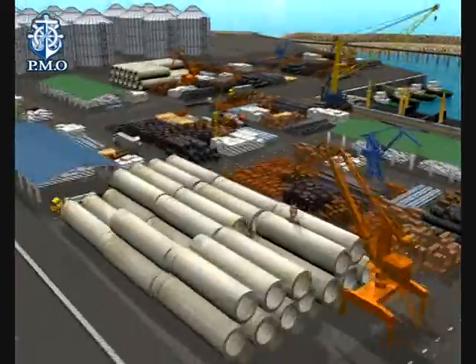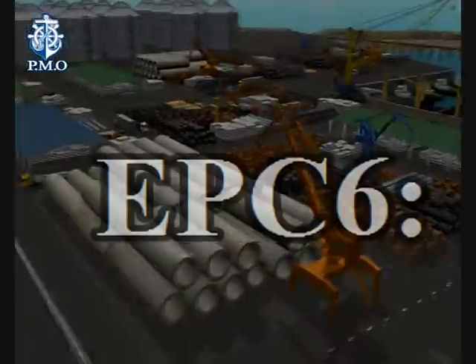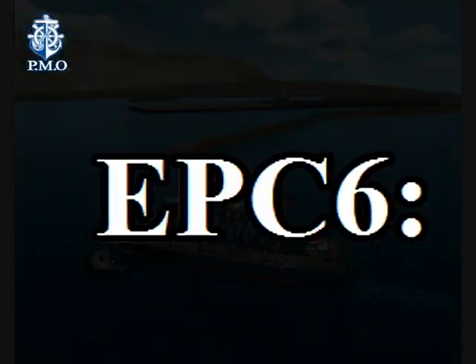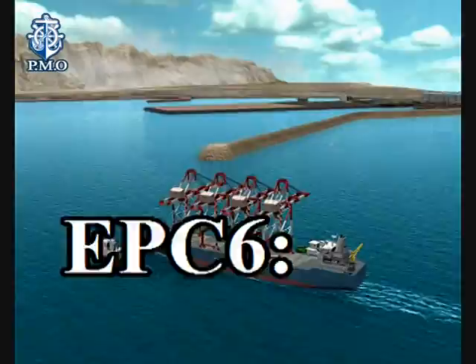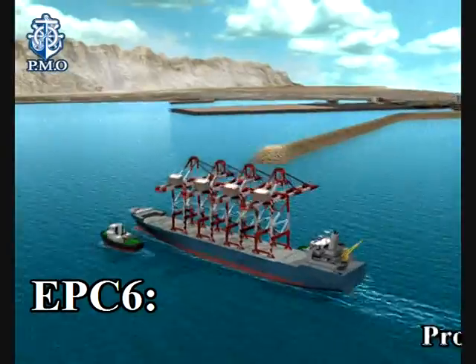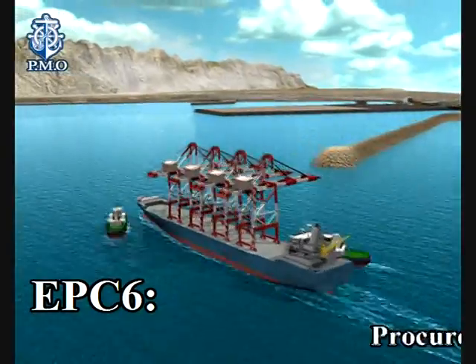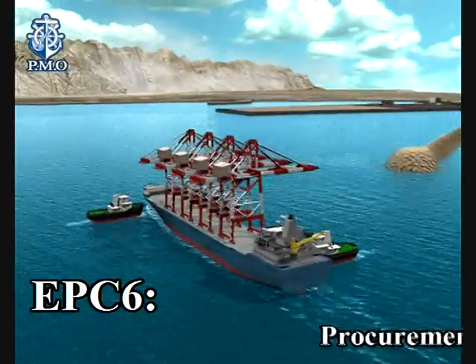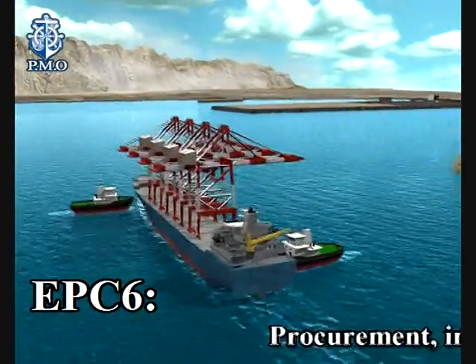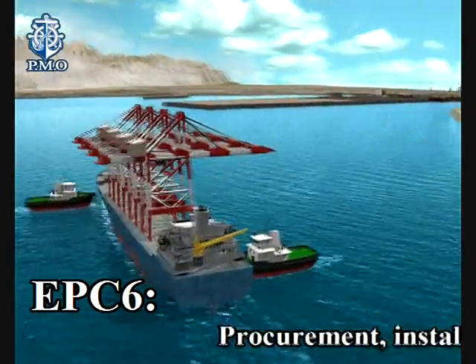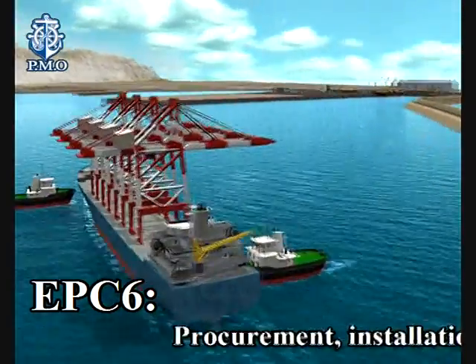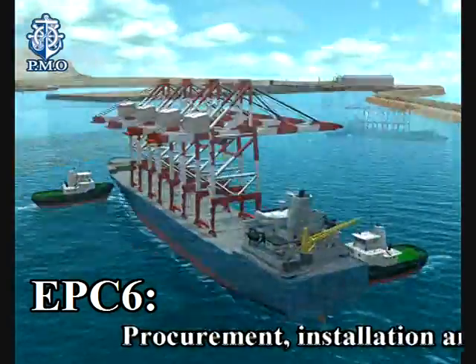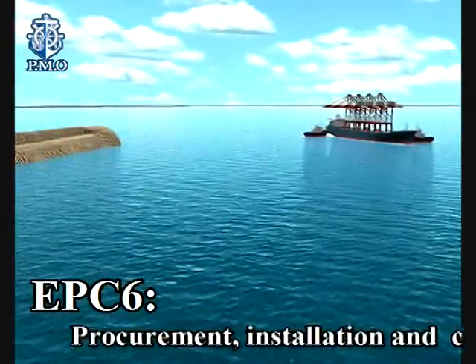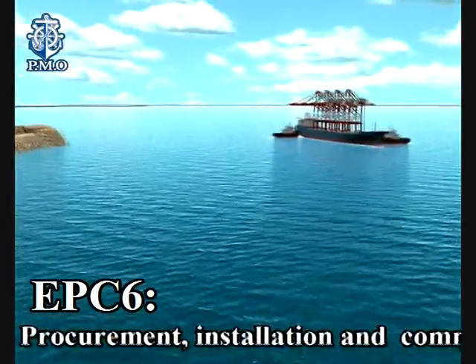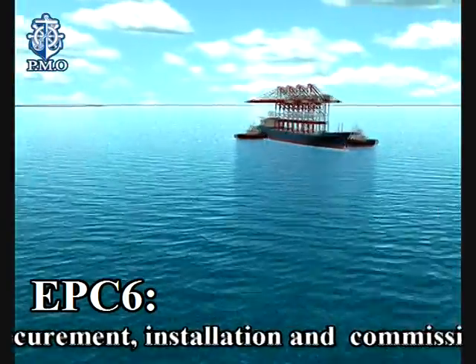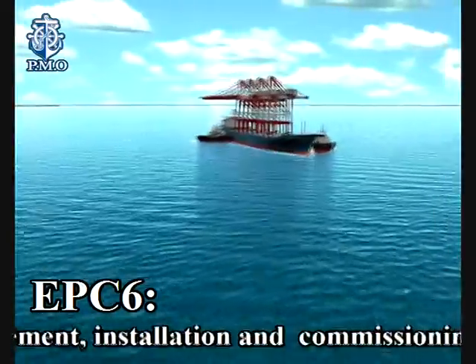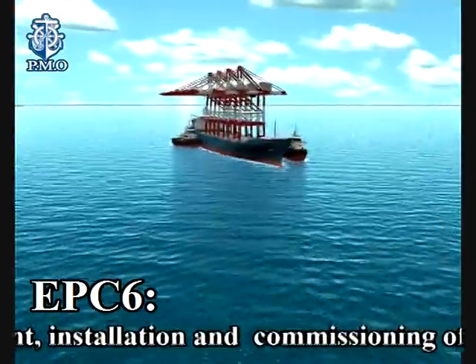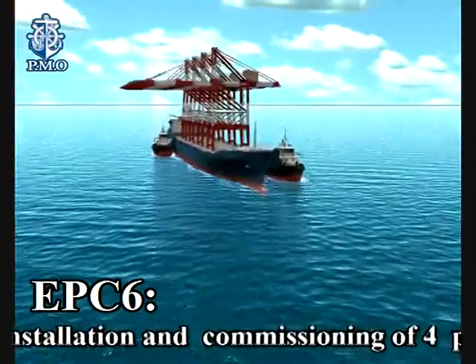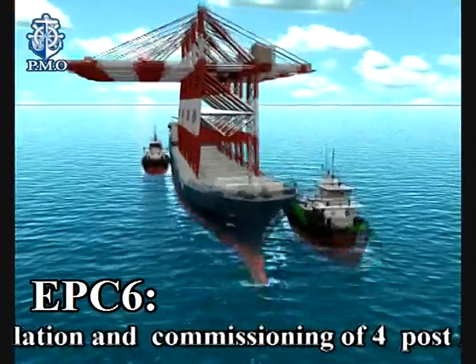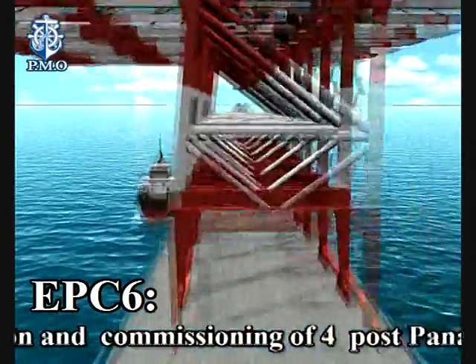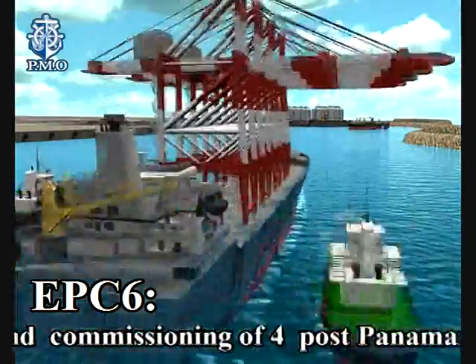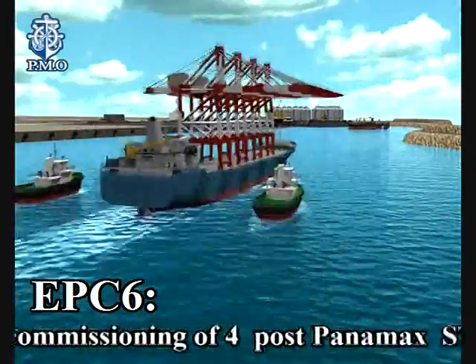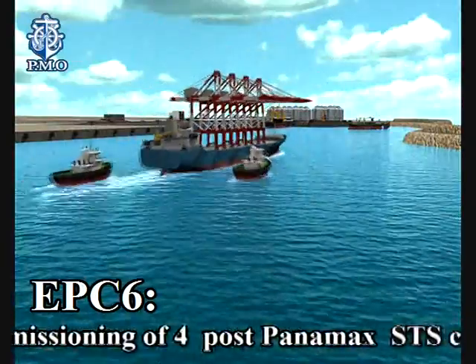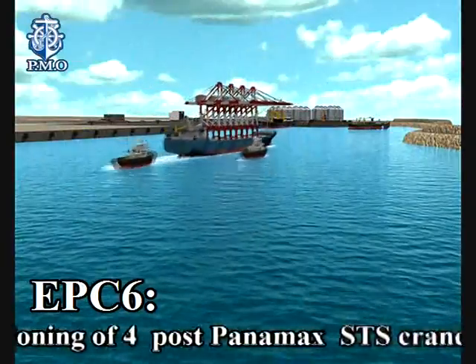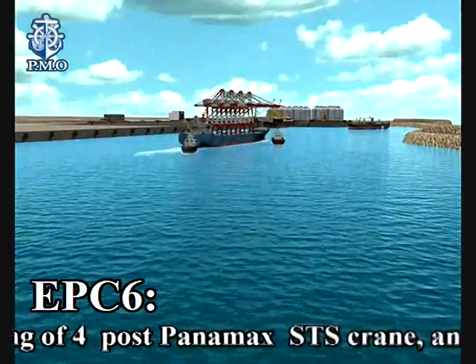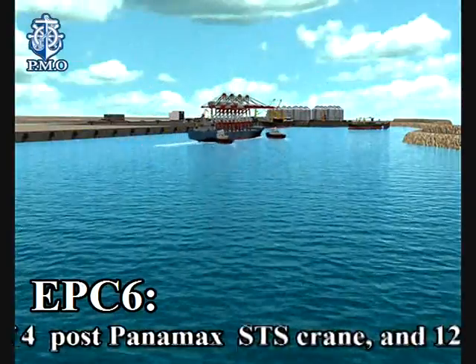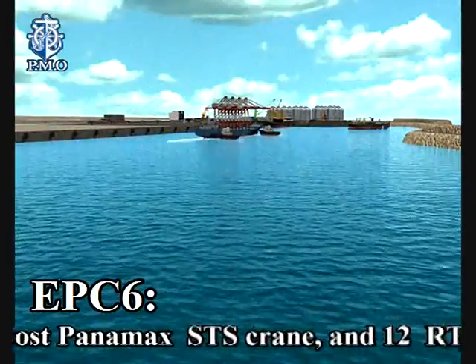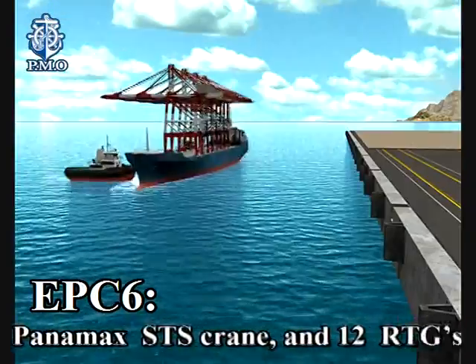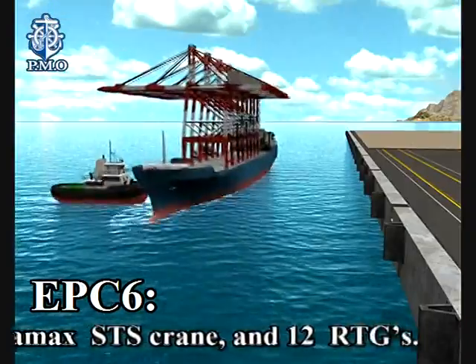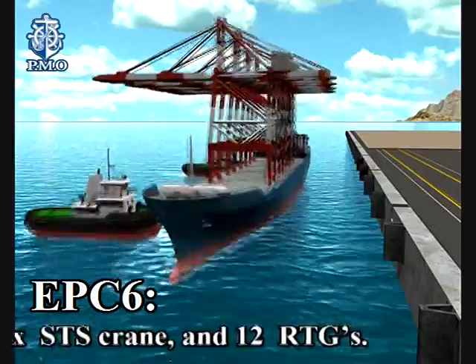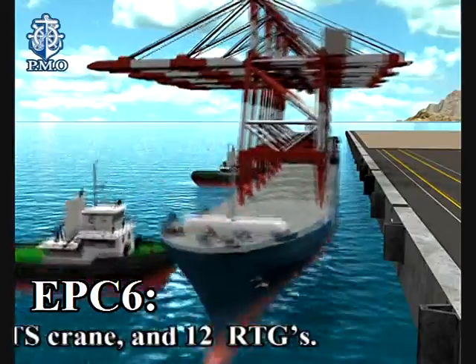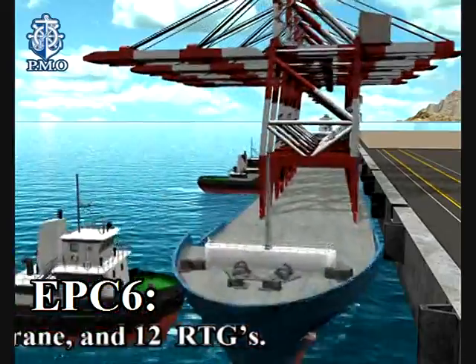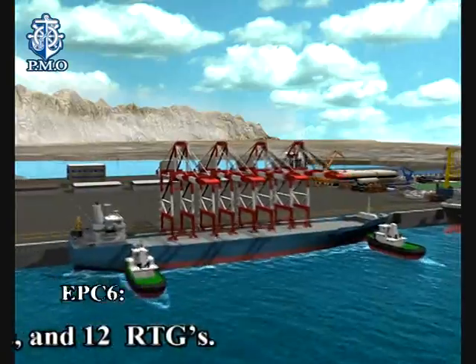EPC-6: procurement, installation and commissioning of four post-Panamax STS cranes and 12 RTGs.